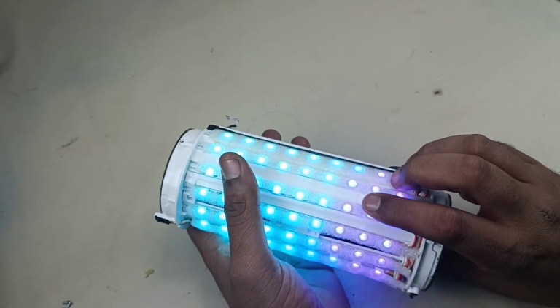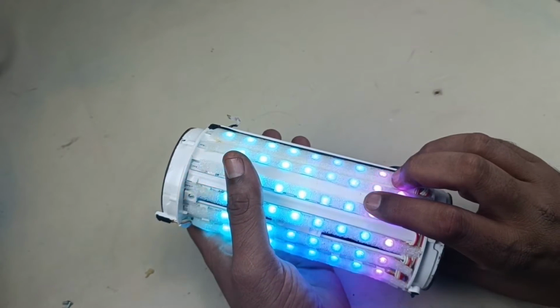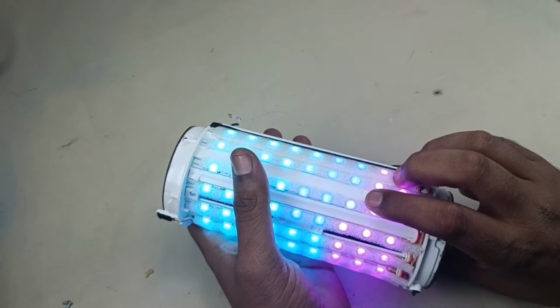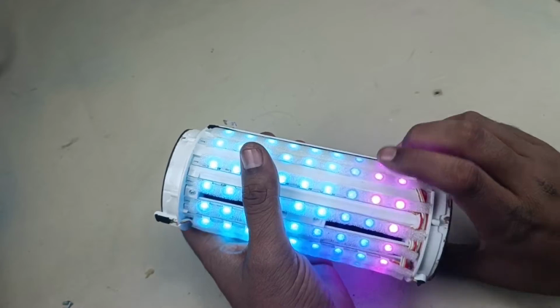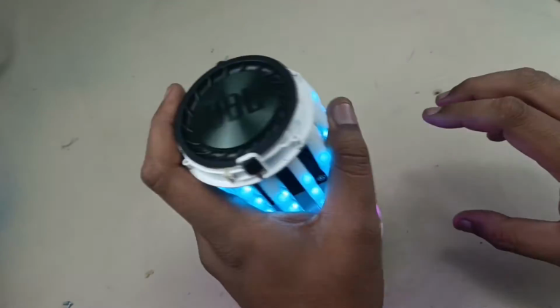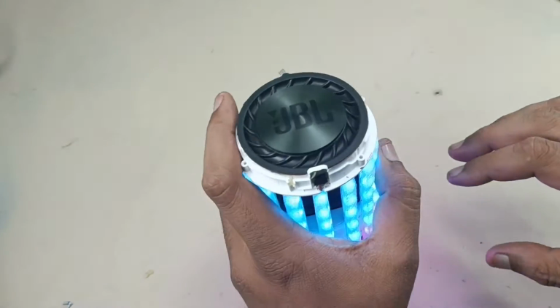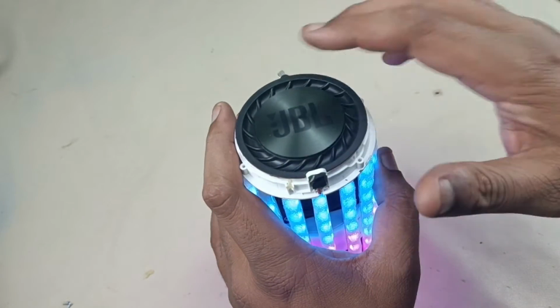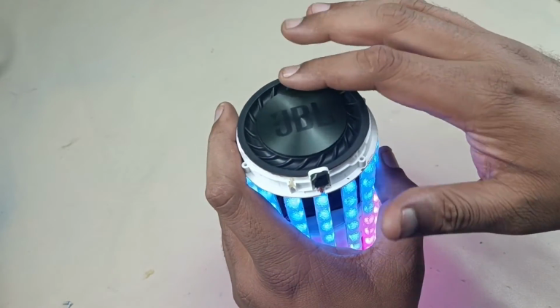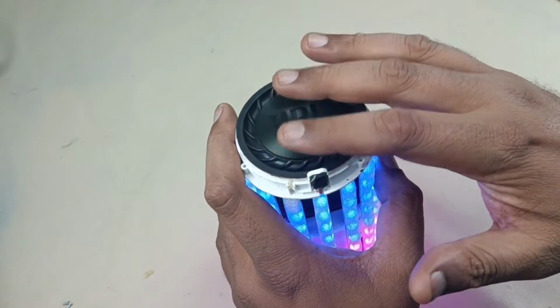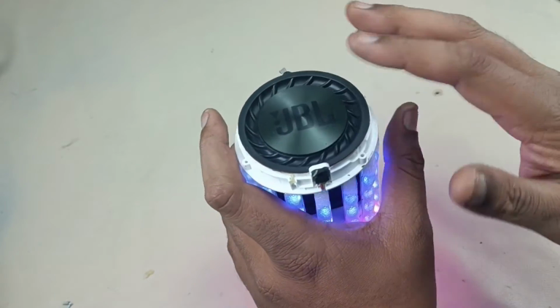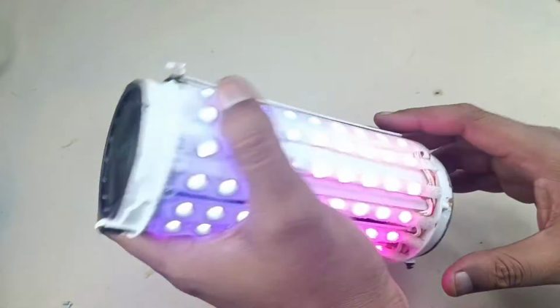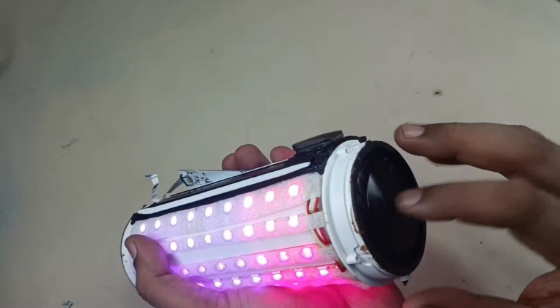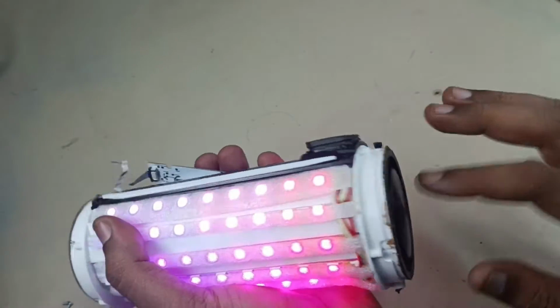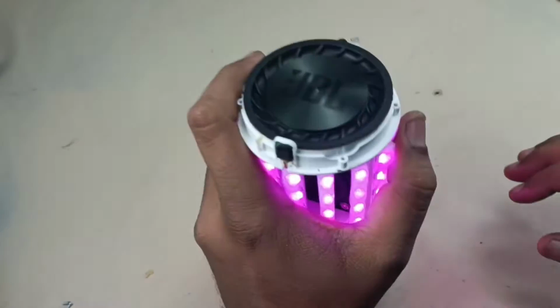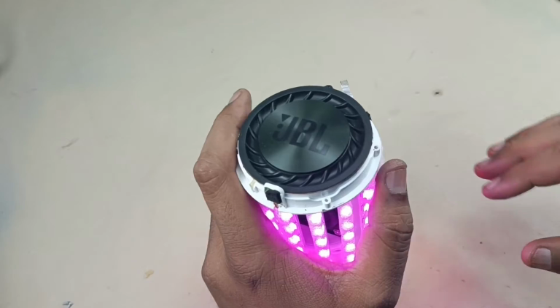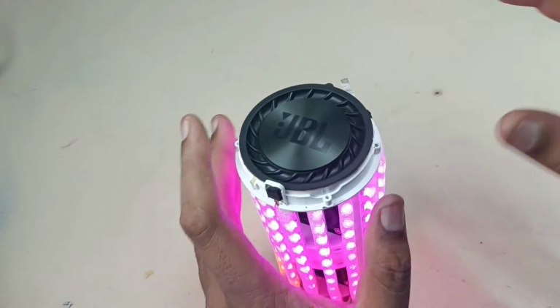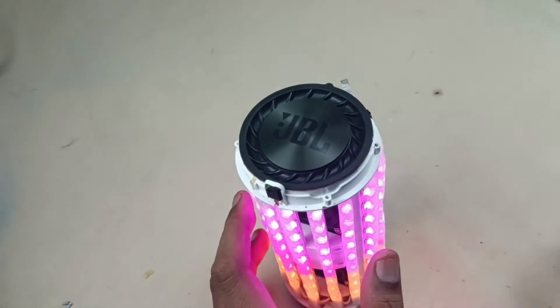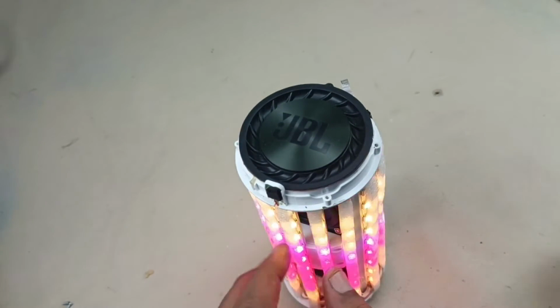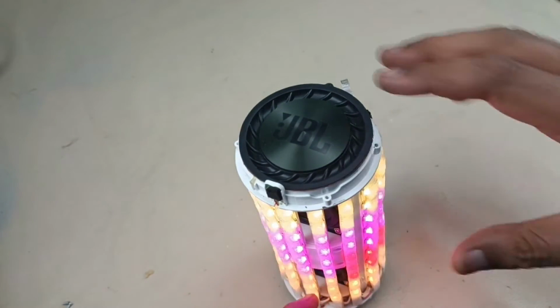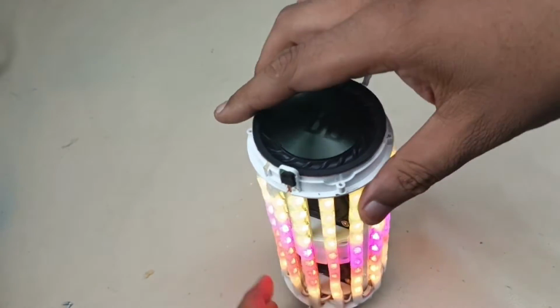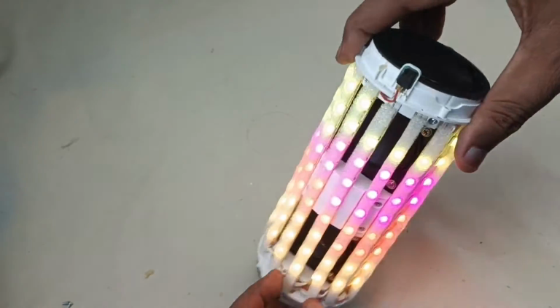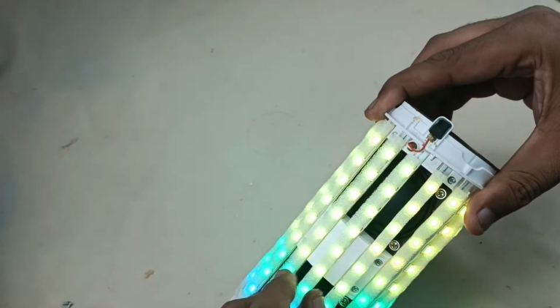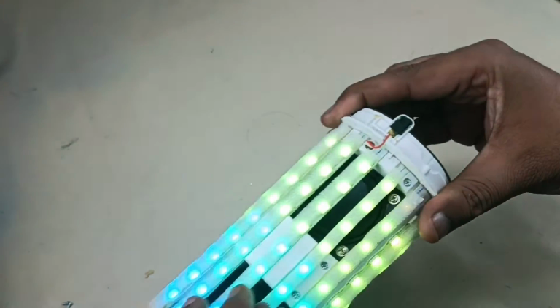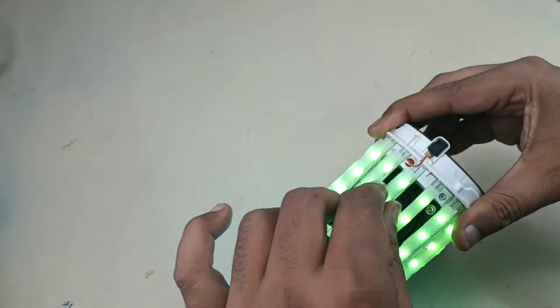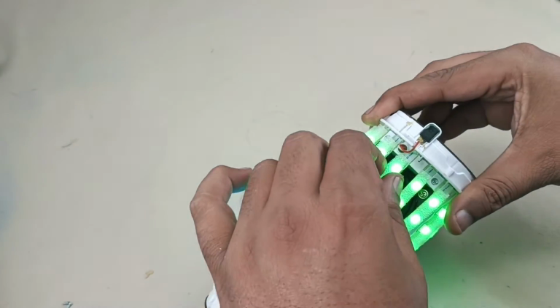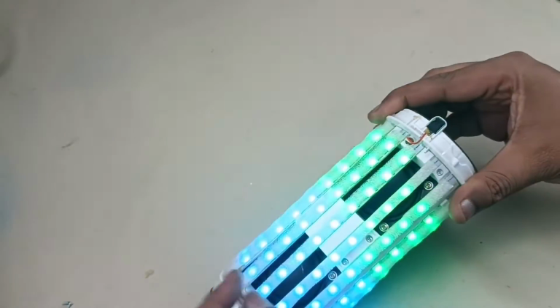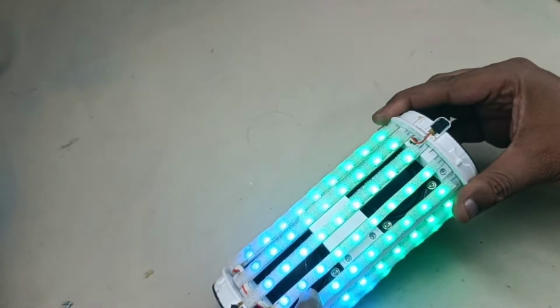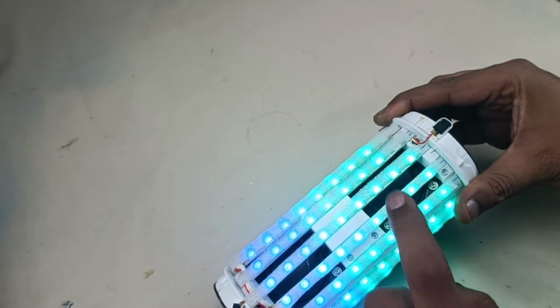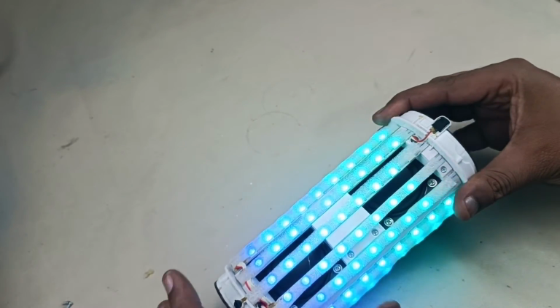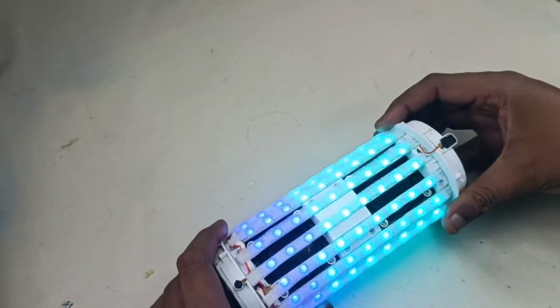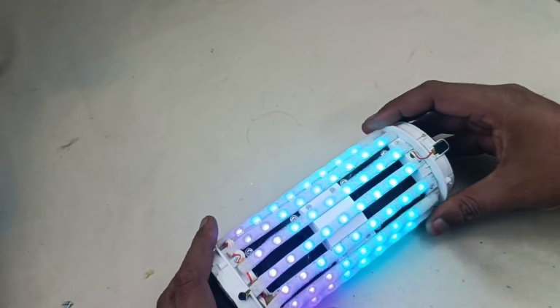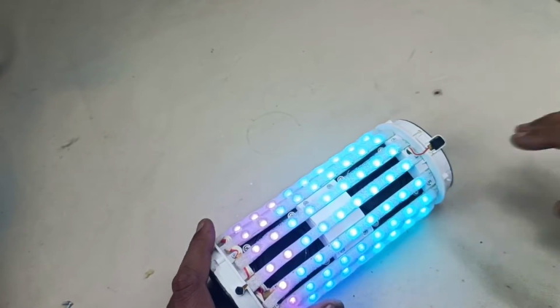Let's tear it down further. We have to remove these reflectors to take out the motherboard. And we have to take out these LED lights to take out the speaker as well. Let's do it.